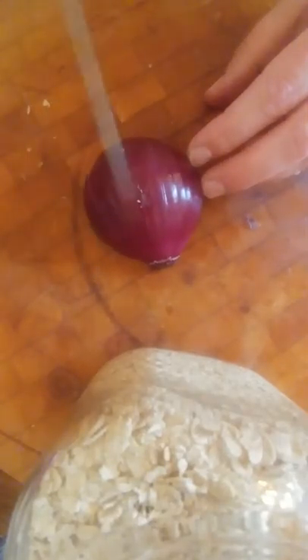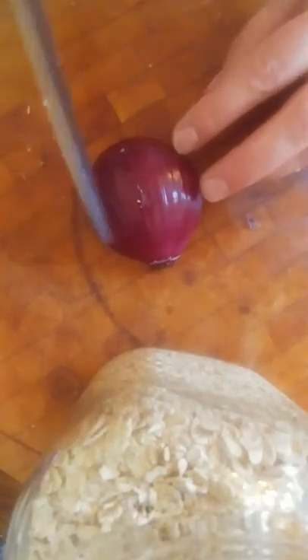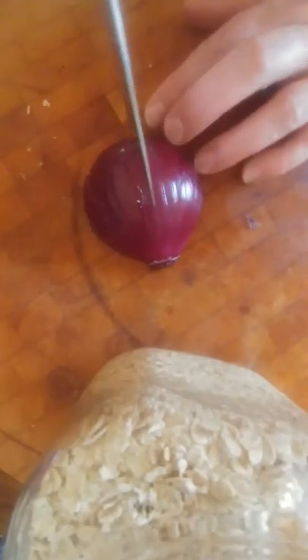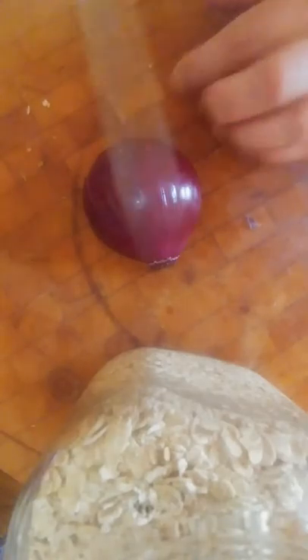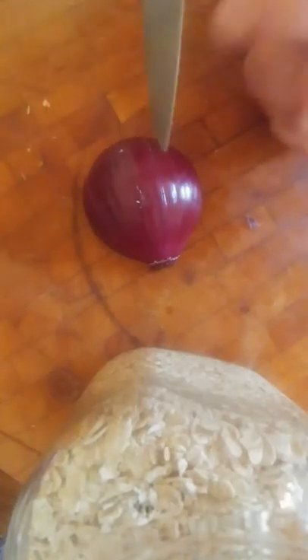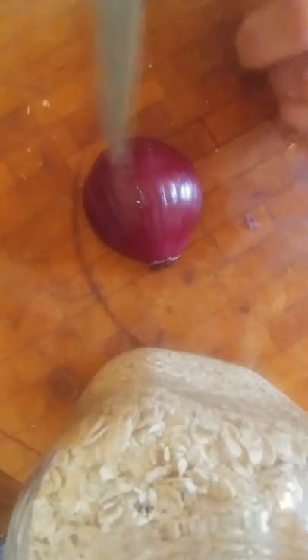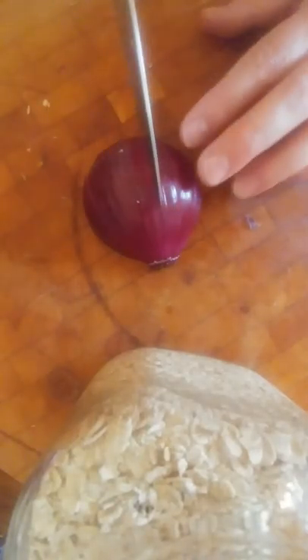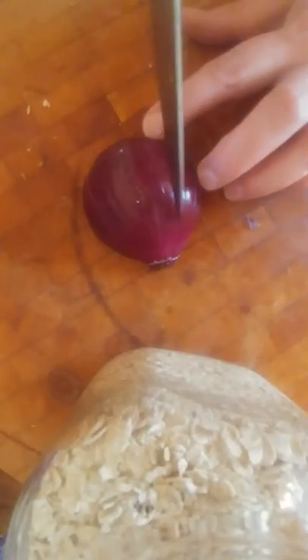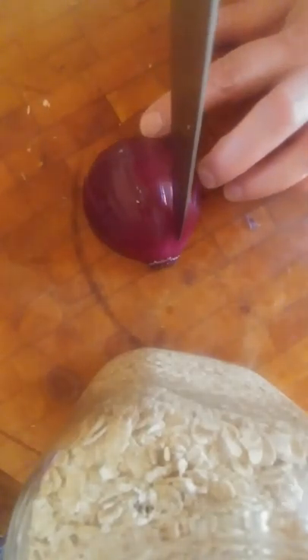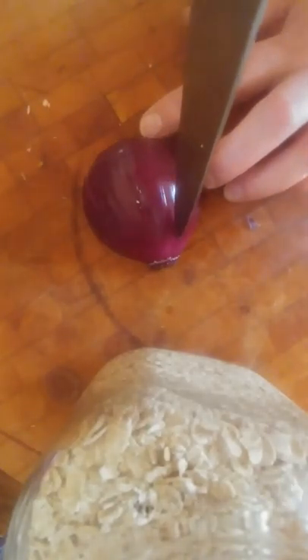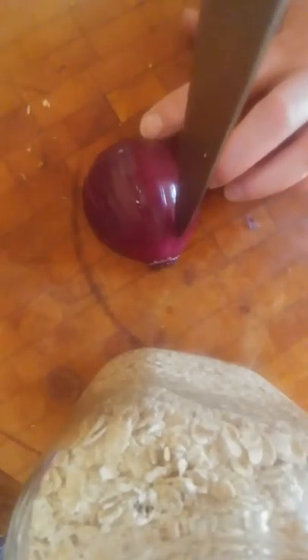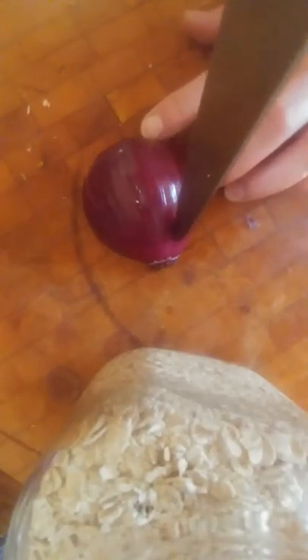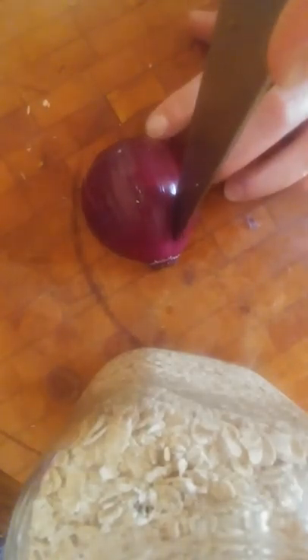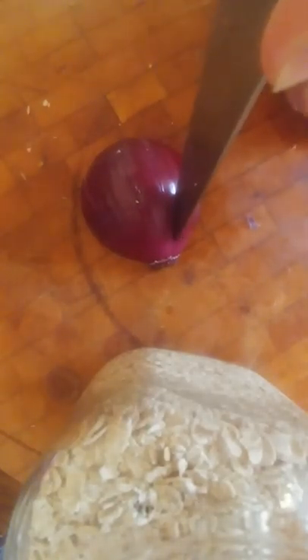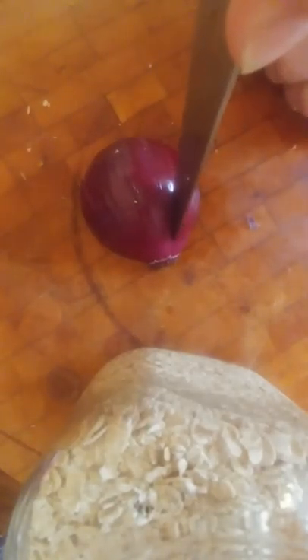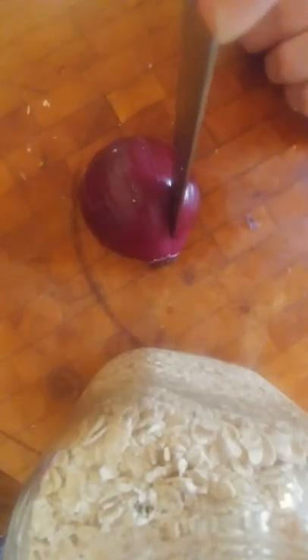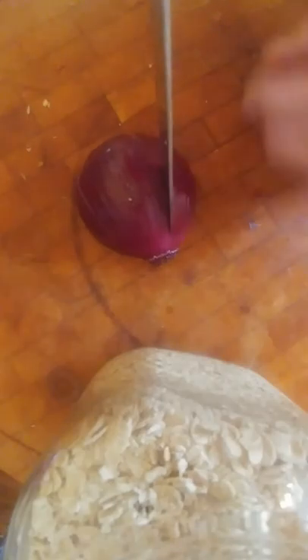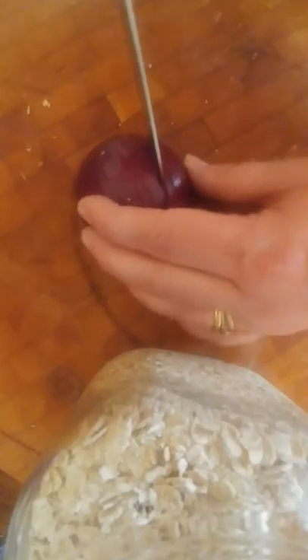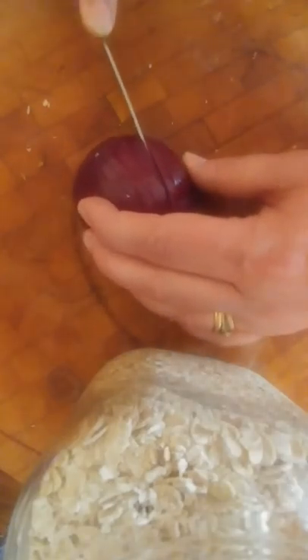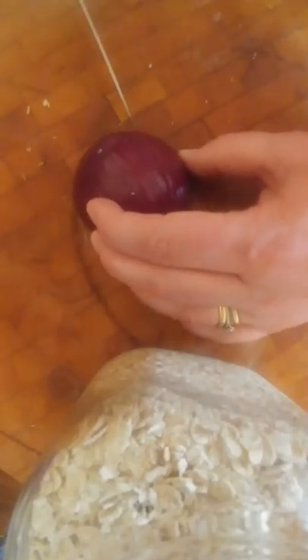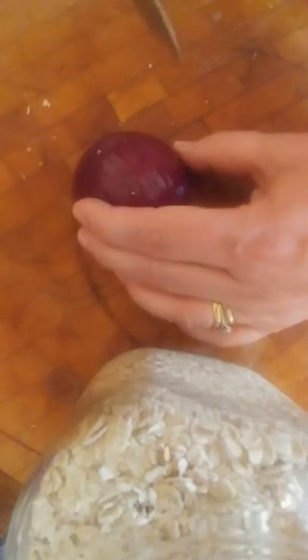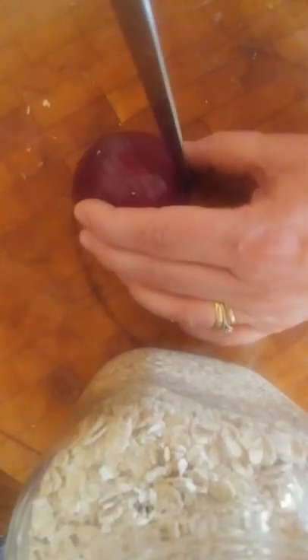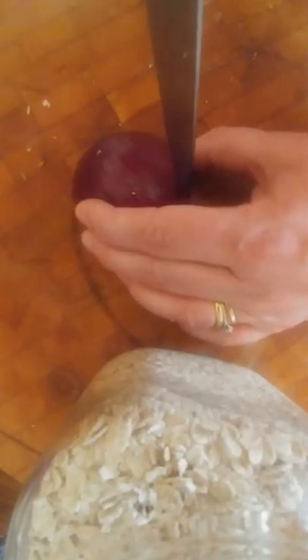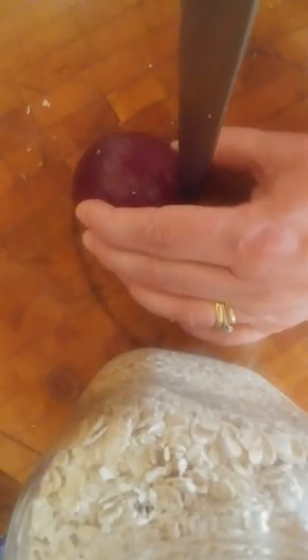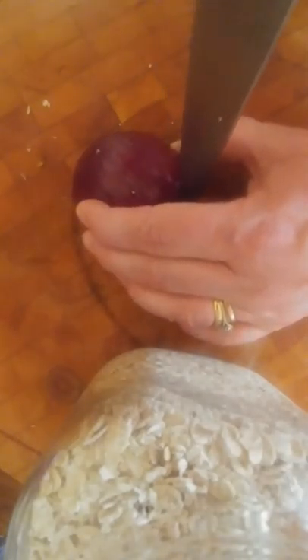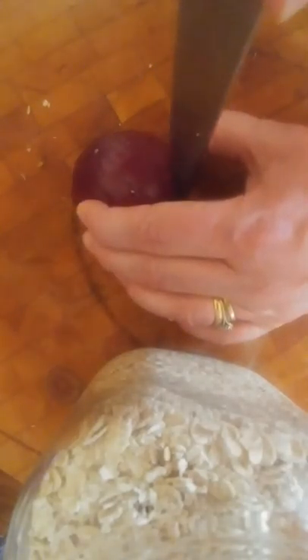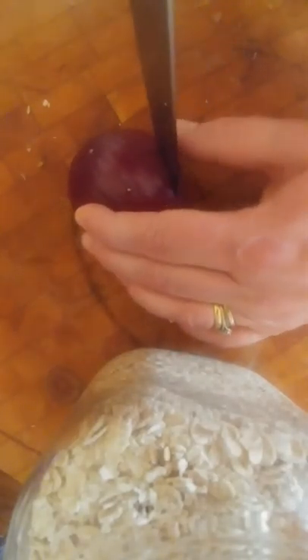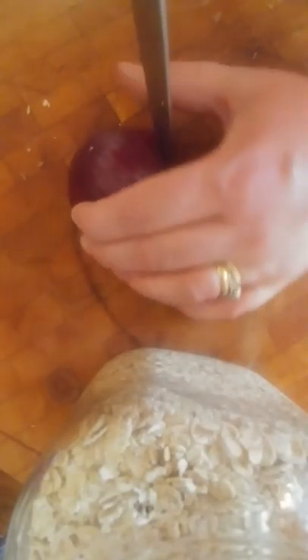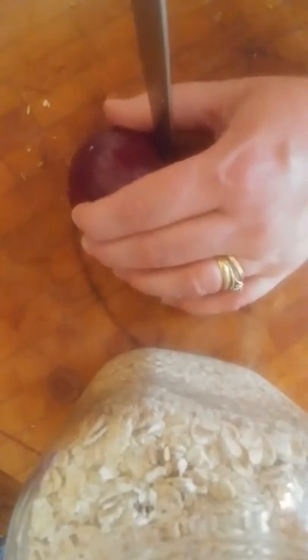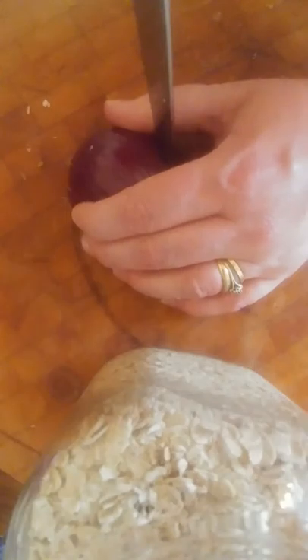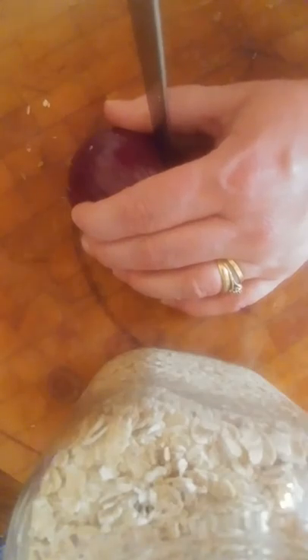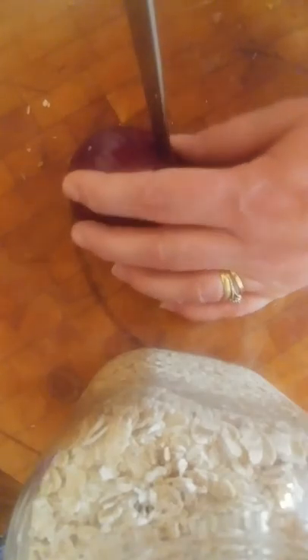I'm not going like that — that's what chefs do and it blunts your knife. So in at the edge and down, and you can hold it like this. Just make sure that you're careful that you're not holding it like that when you're cutting down.